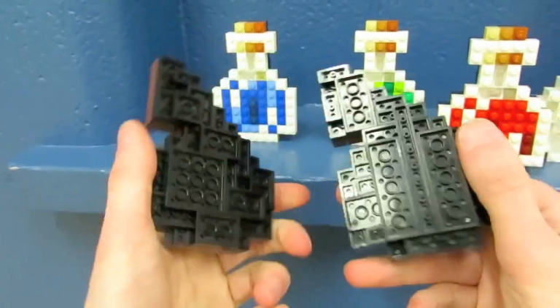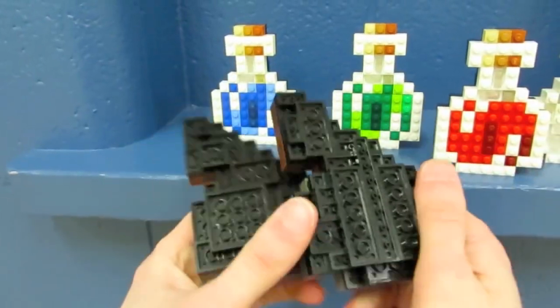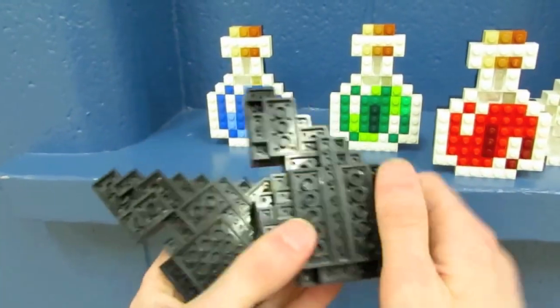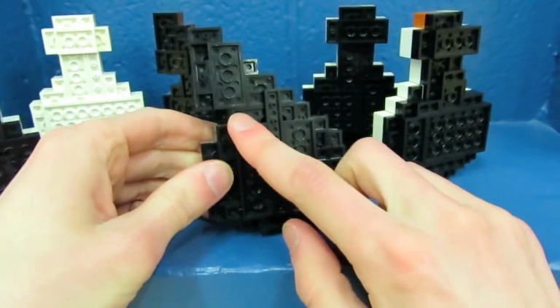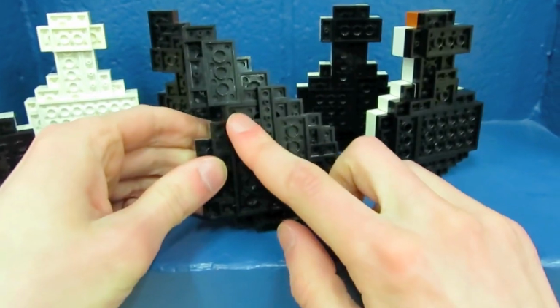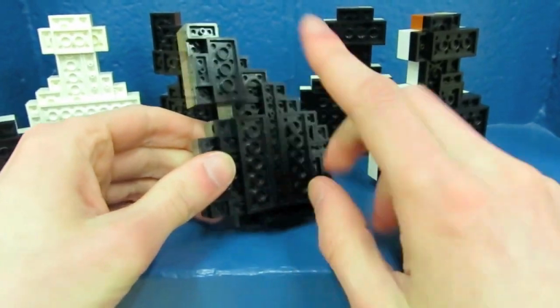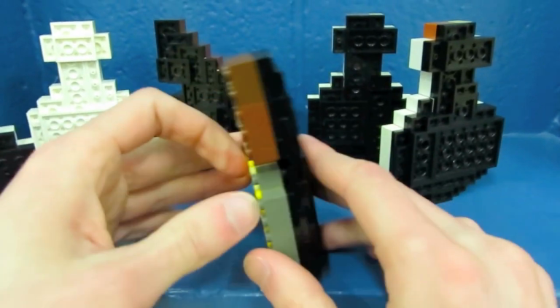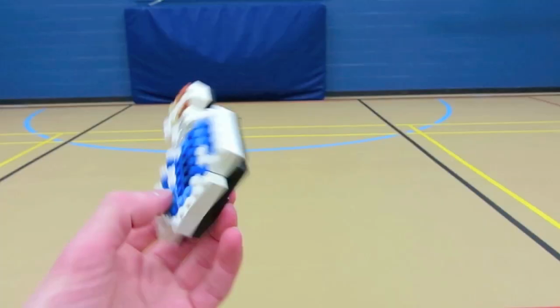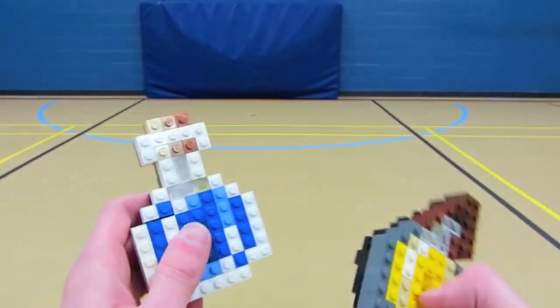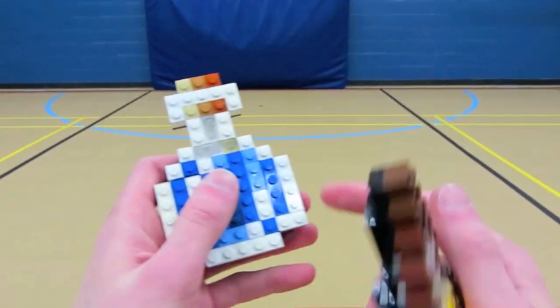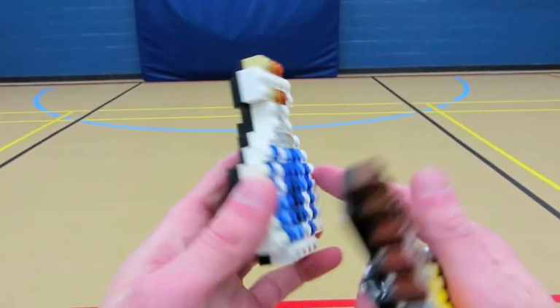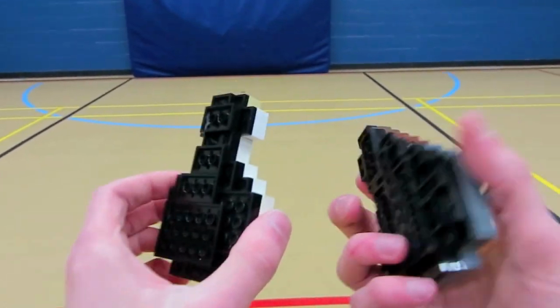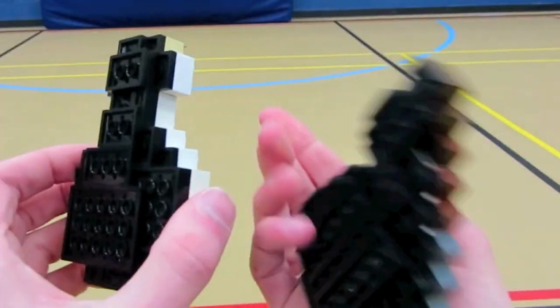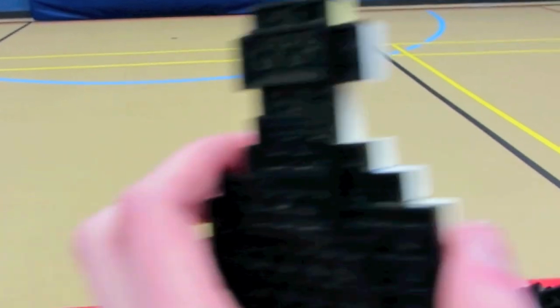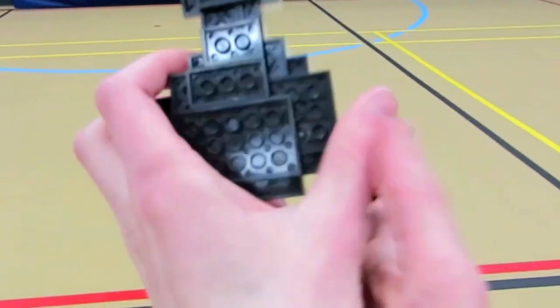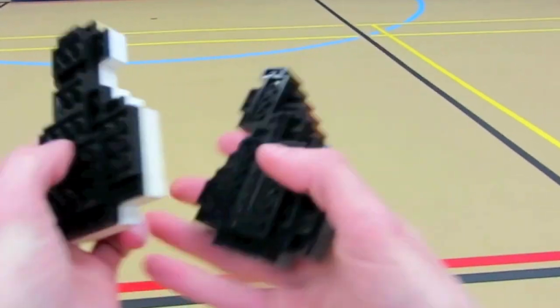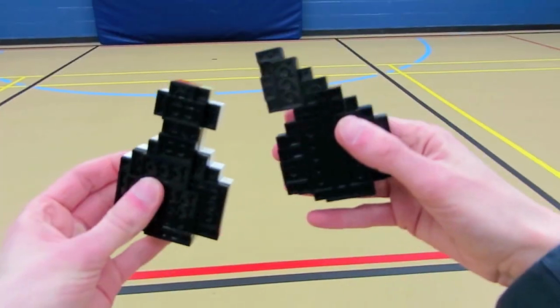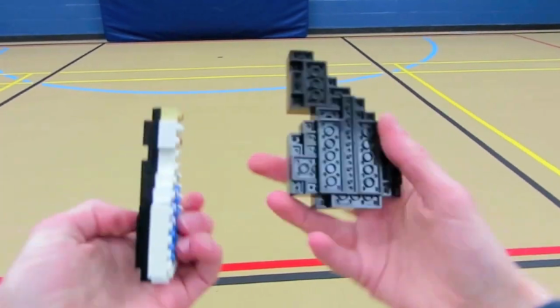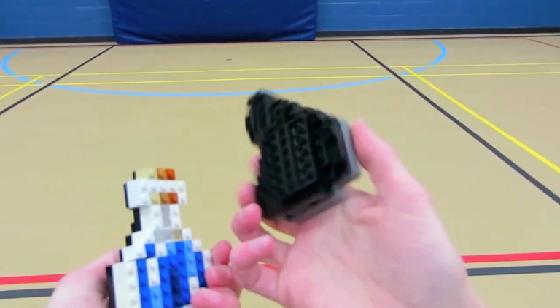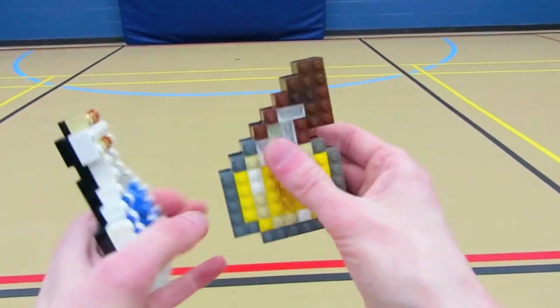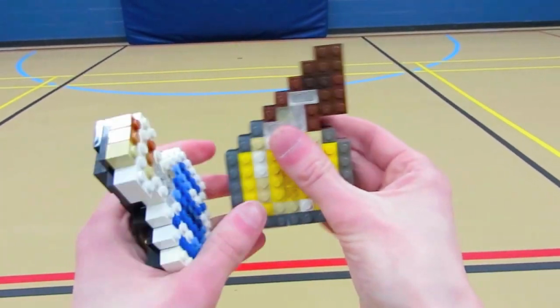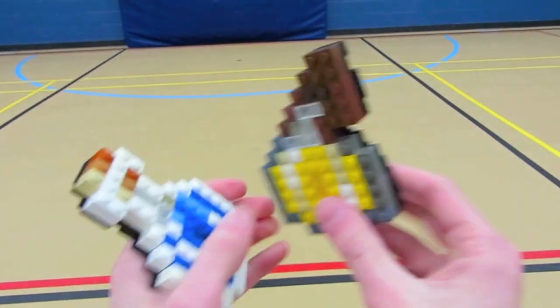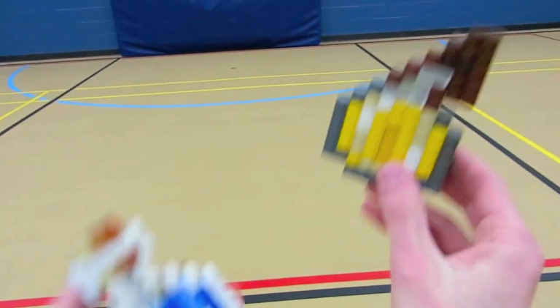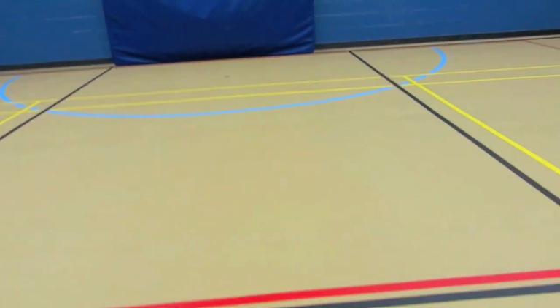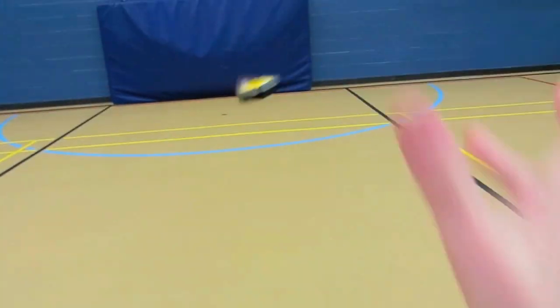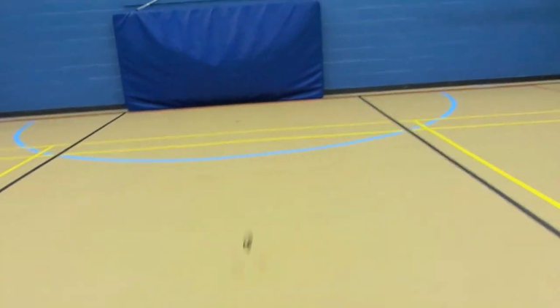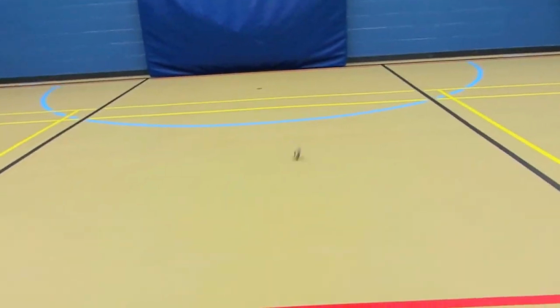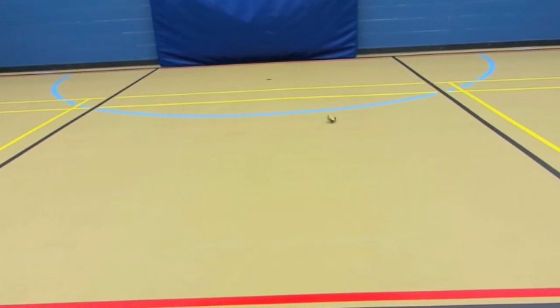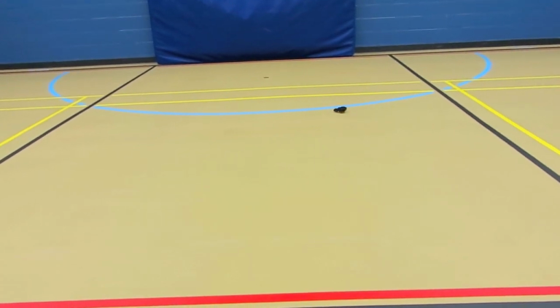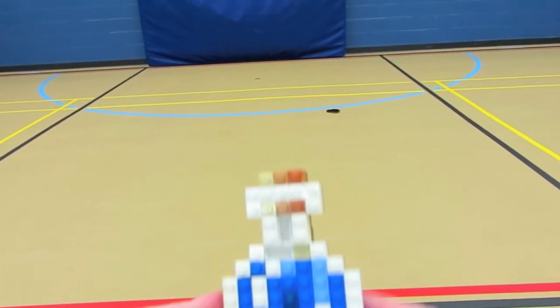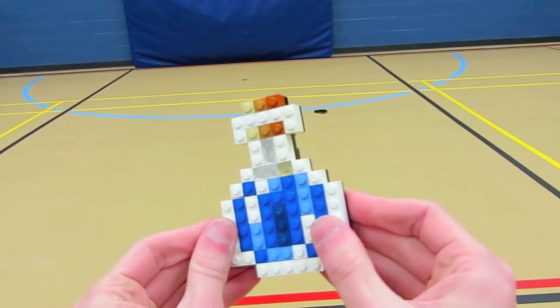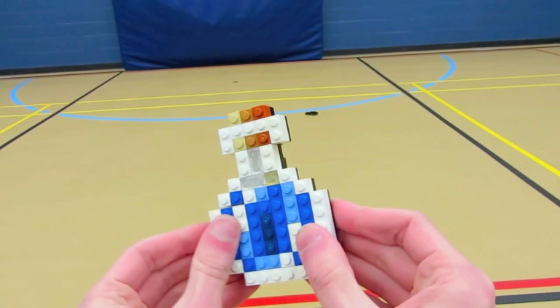All the potions were built with base plates on the back of them. Since there are so many layers of base plates on the back of these Lego potion sprites, they can take quite a bit of abuse. So for the splash potion, you can throw it around and it's going to stay intact.